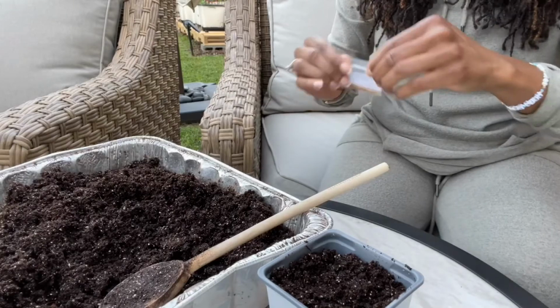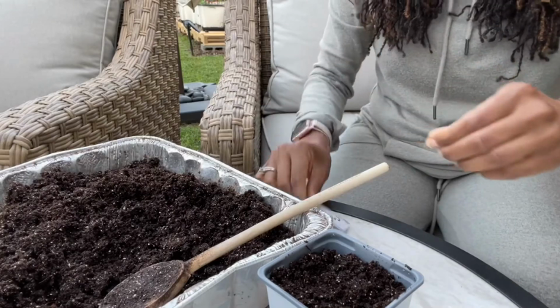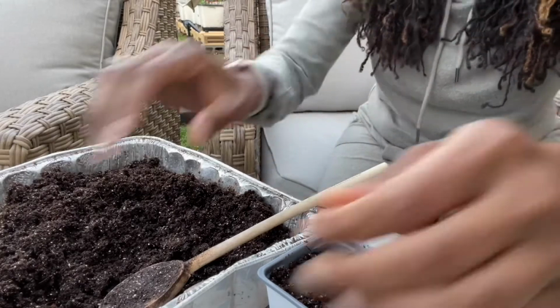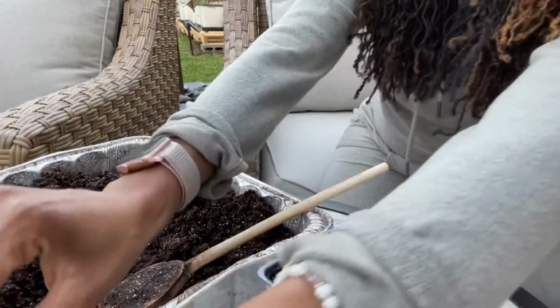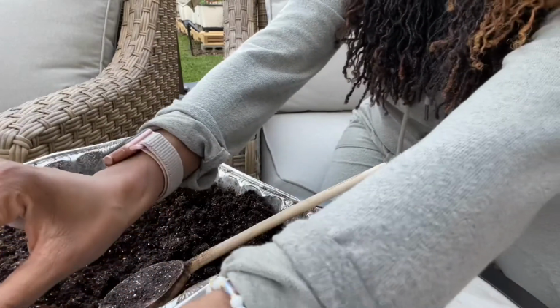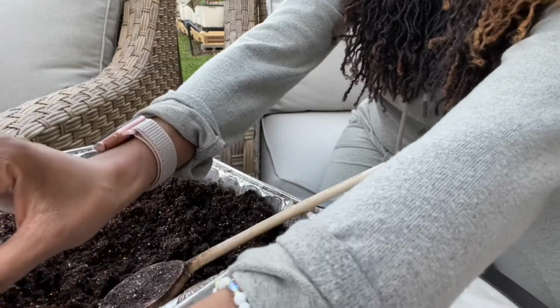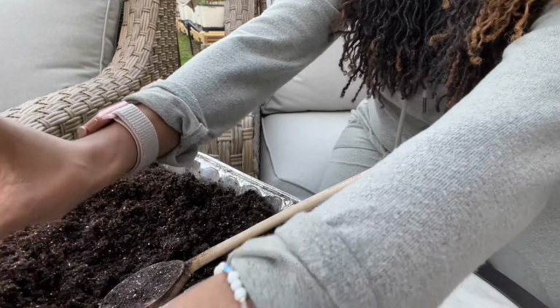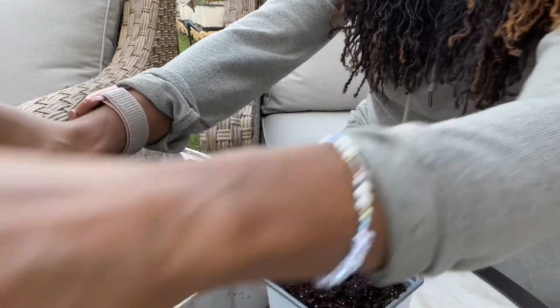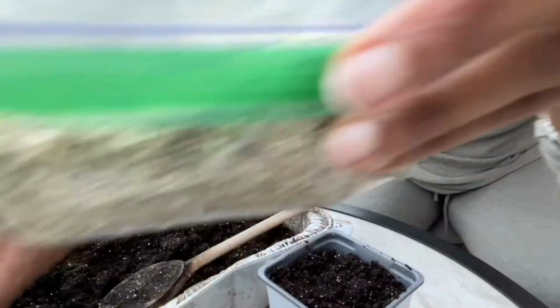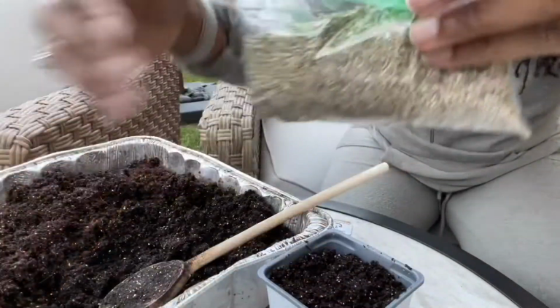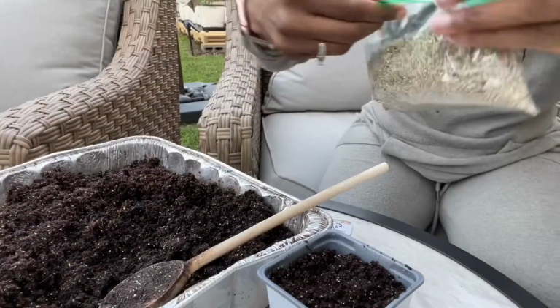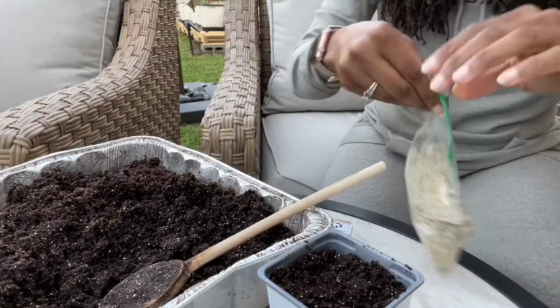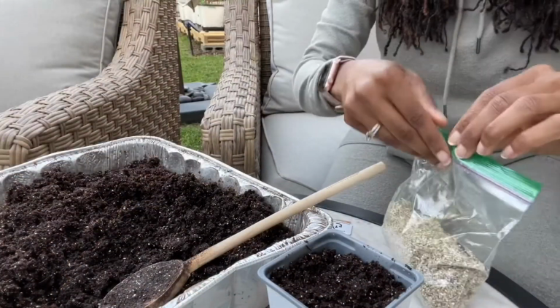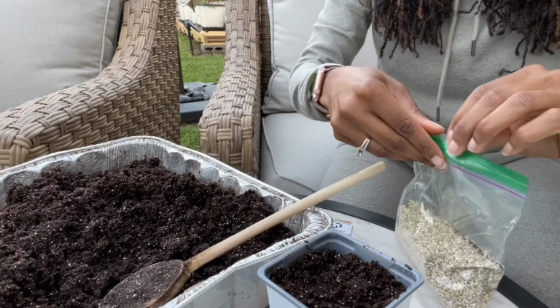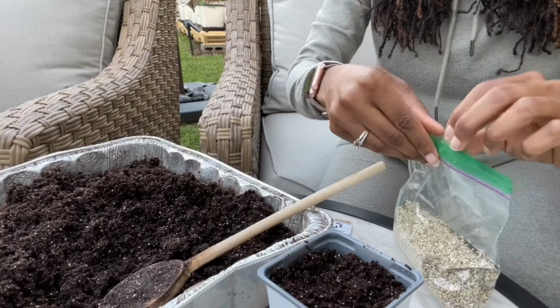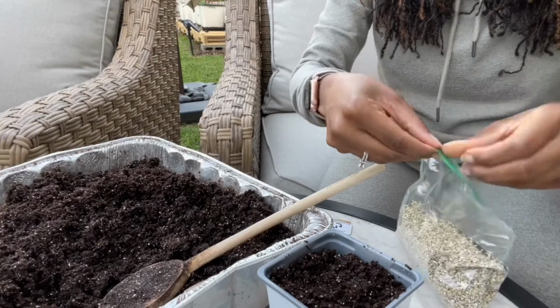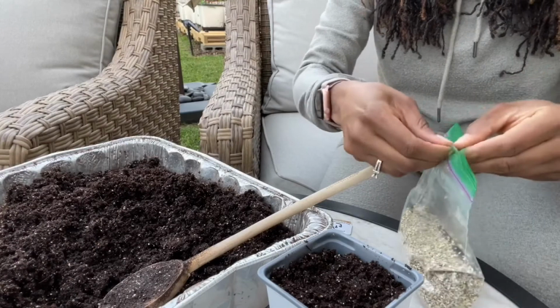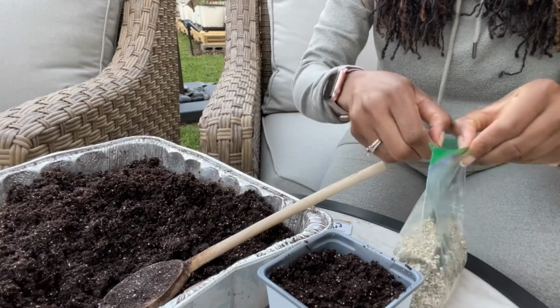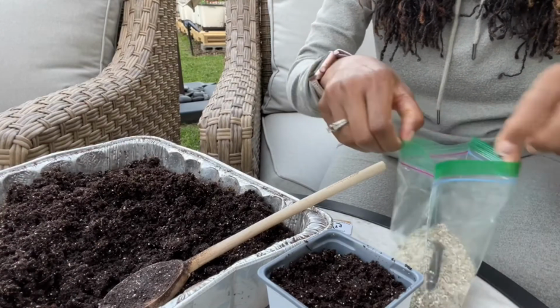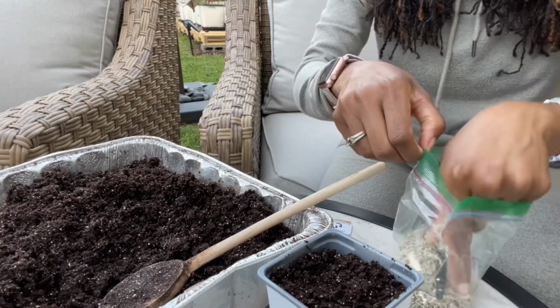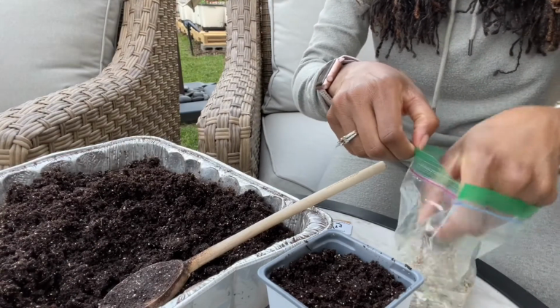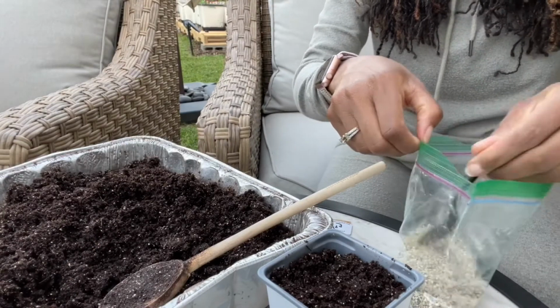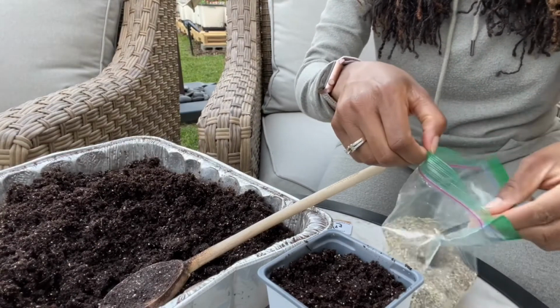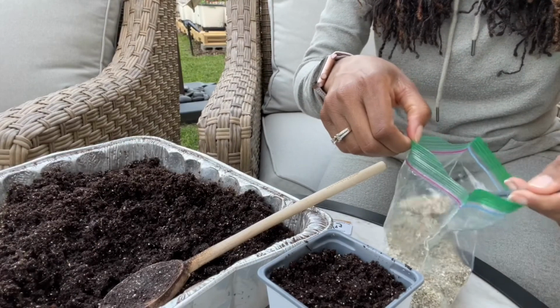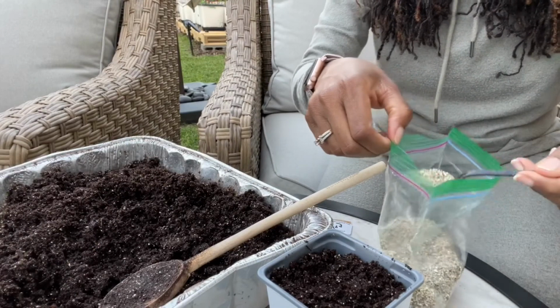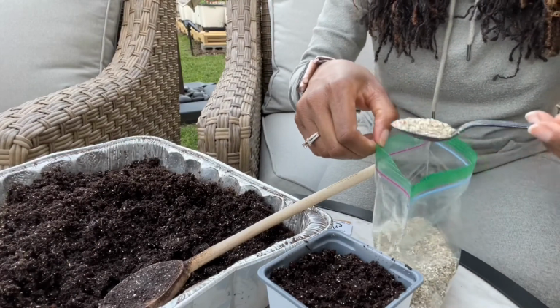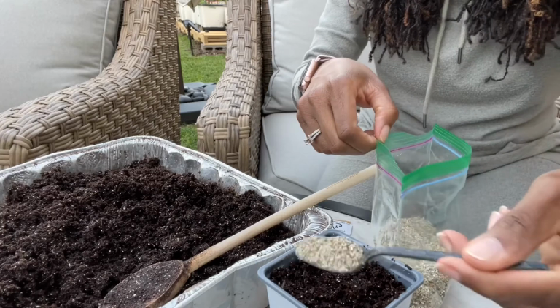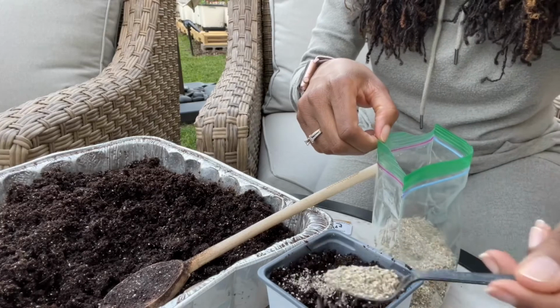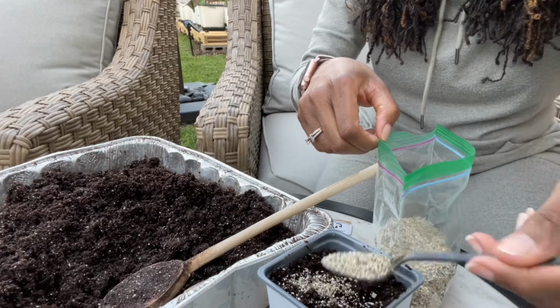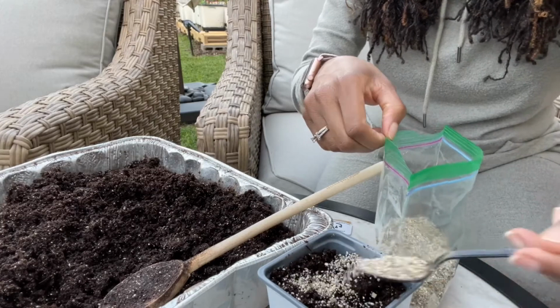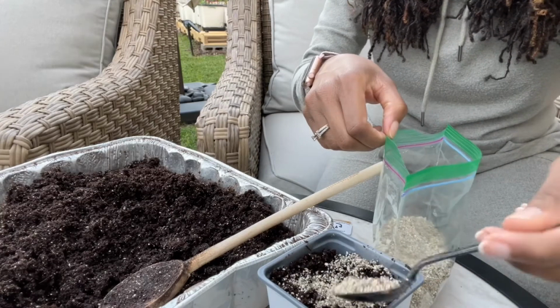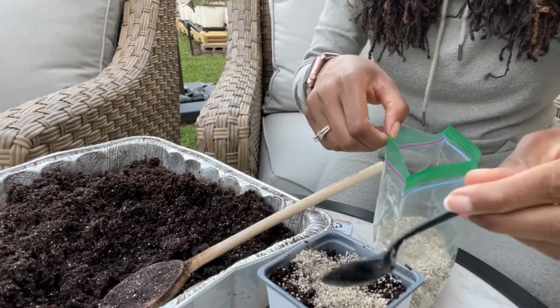What I have been trying that I do like — it seems like it really did help with the fungus gnats last time — is a little bit of vermiculite right on the top.